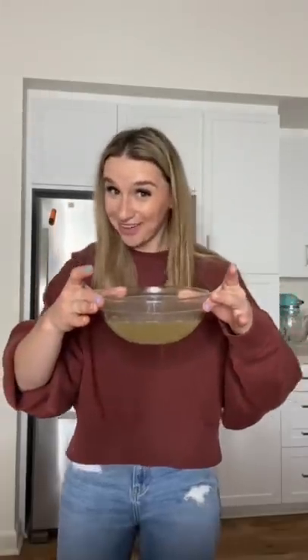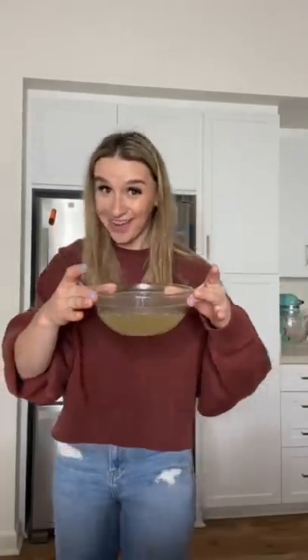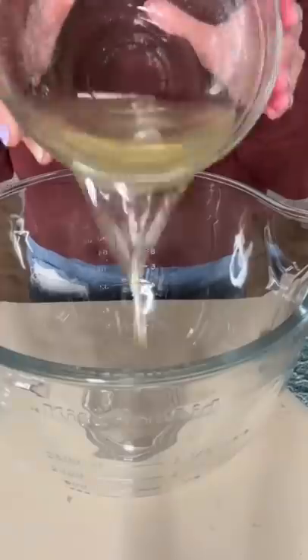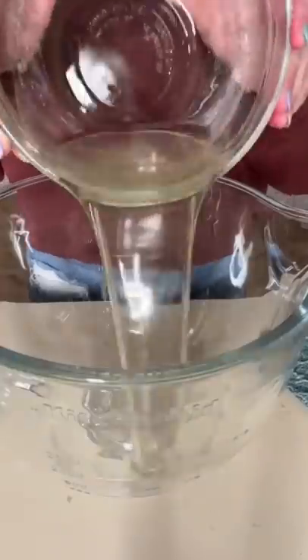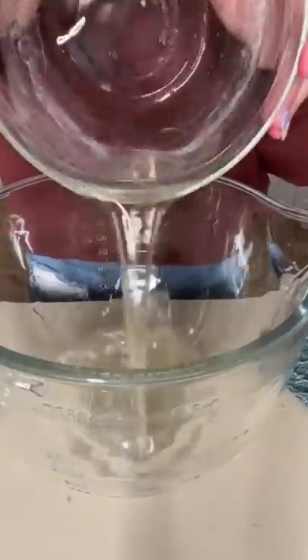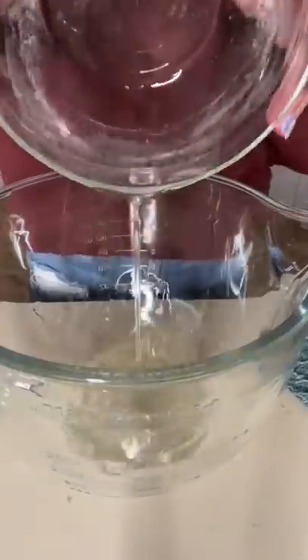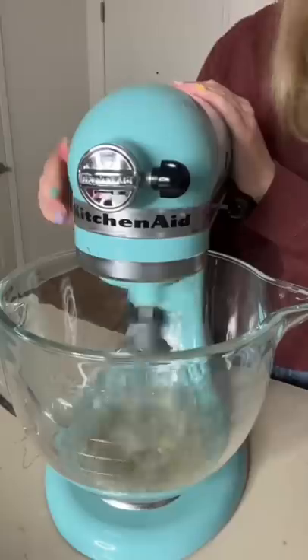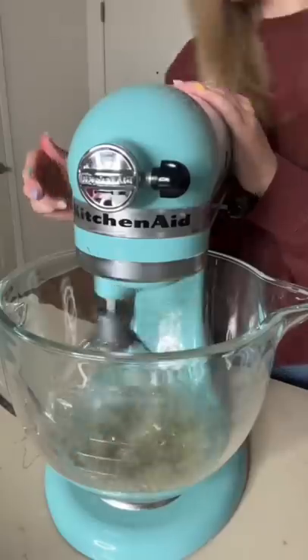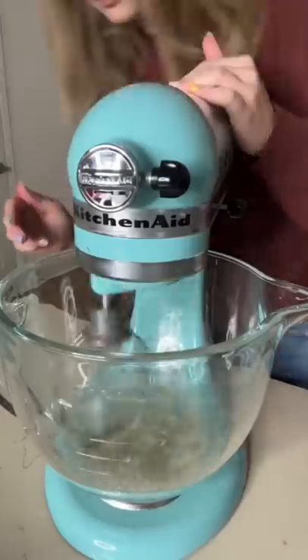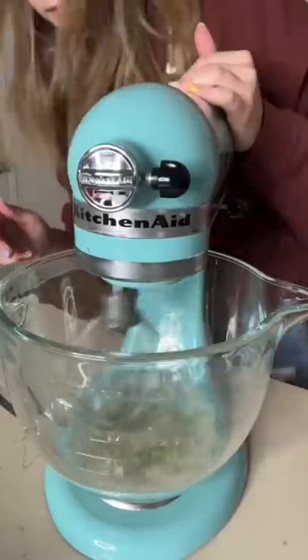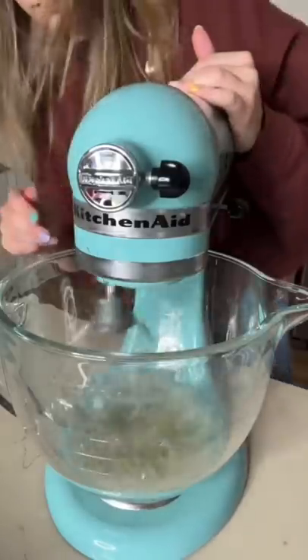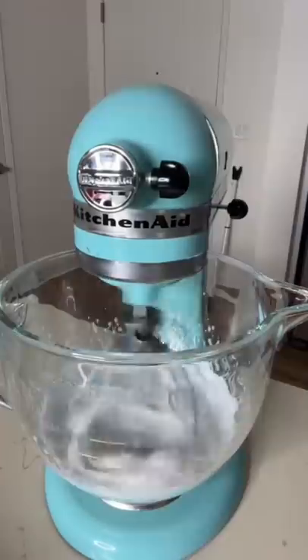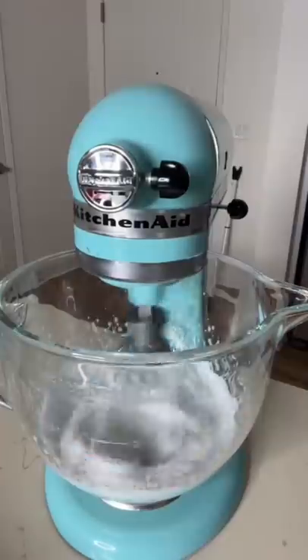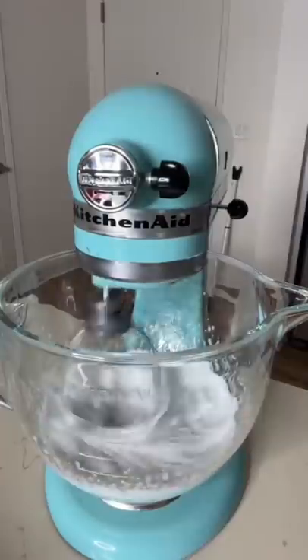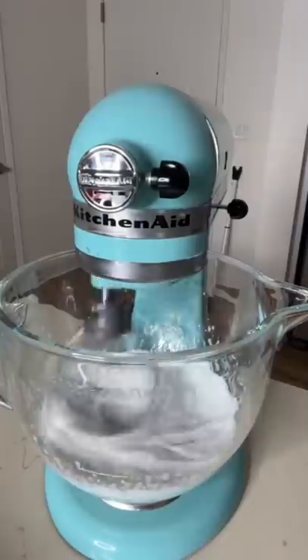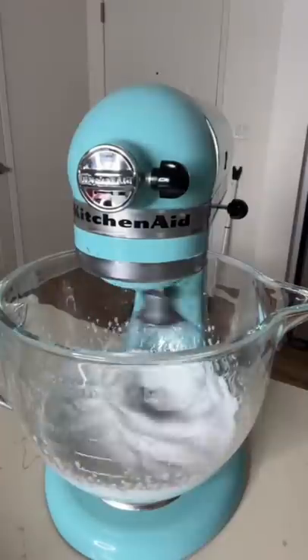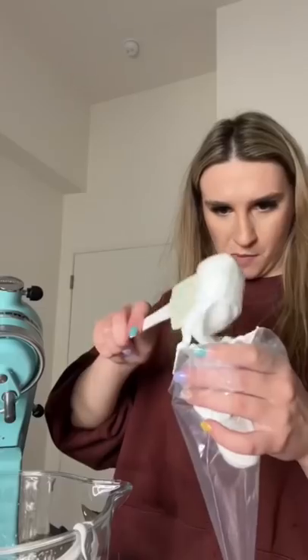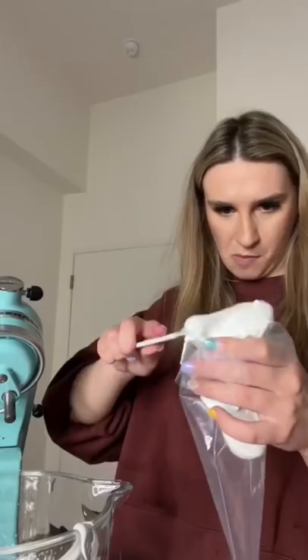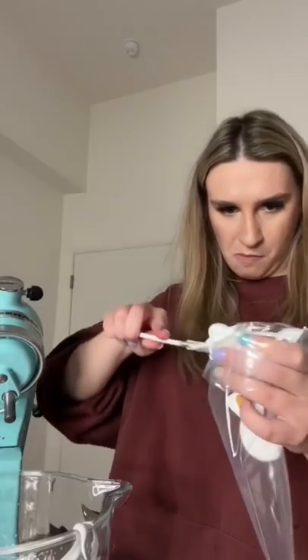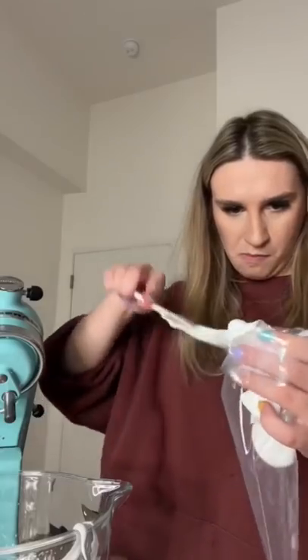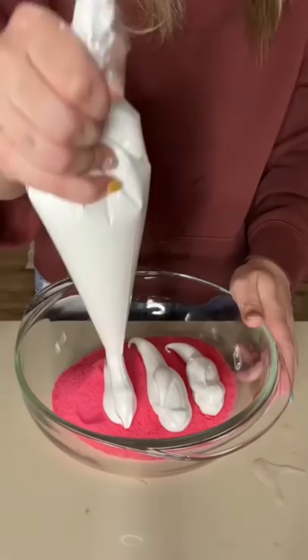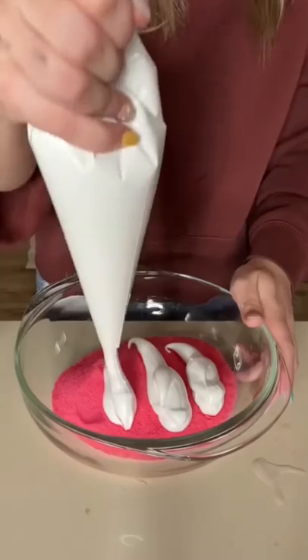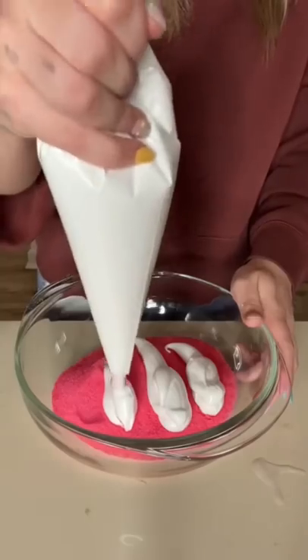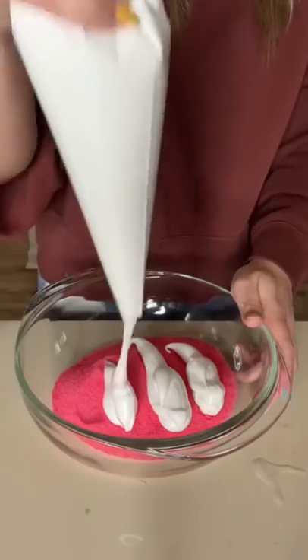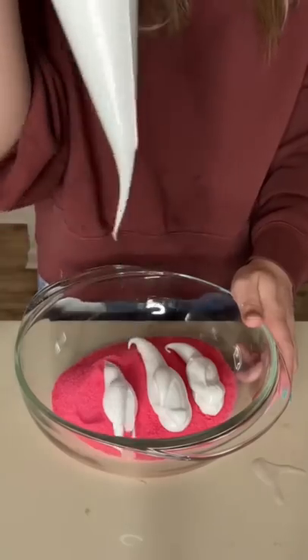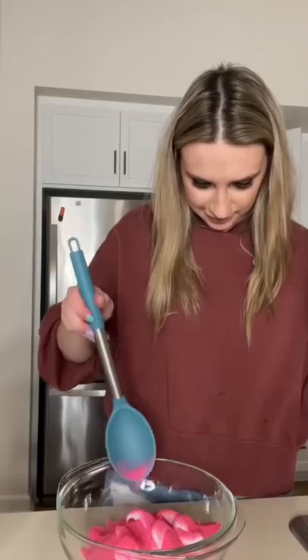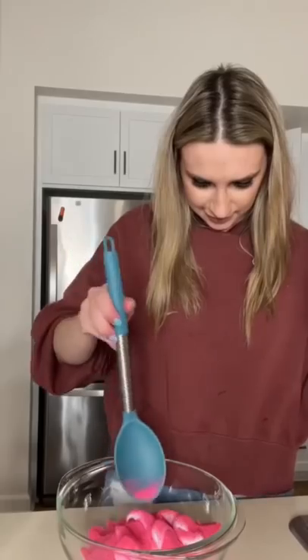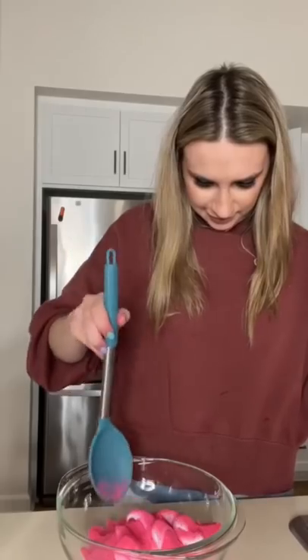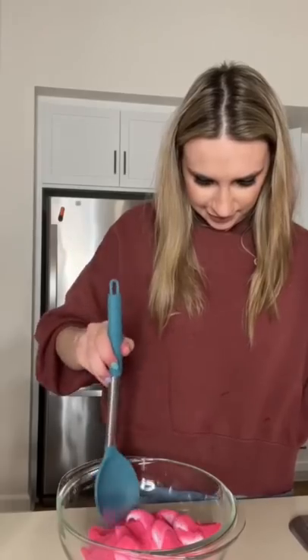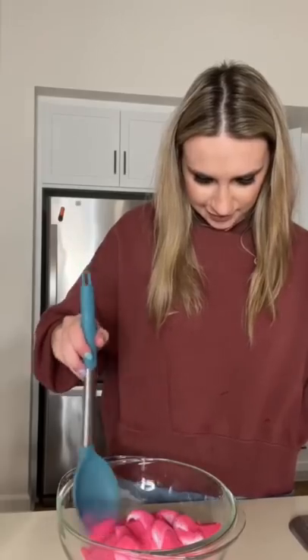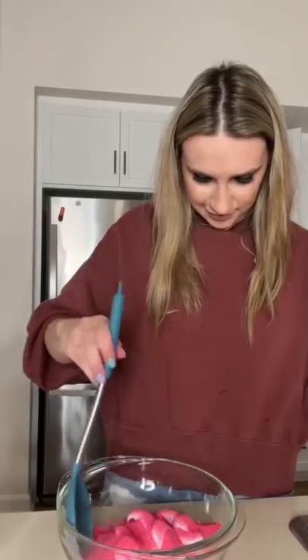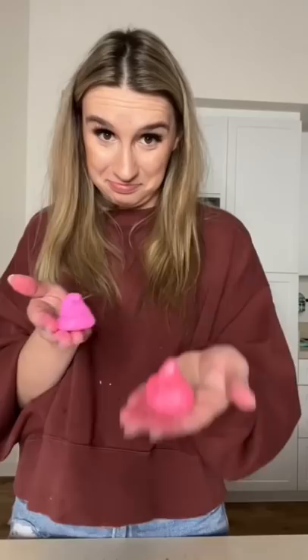After the mixture had slightly cooled I mixed it on medium-high for about eight minutes and finally I piped my marshmallows into the classic peep shape over my pink sugar.